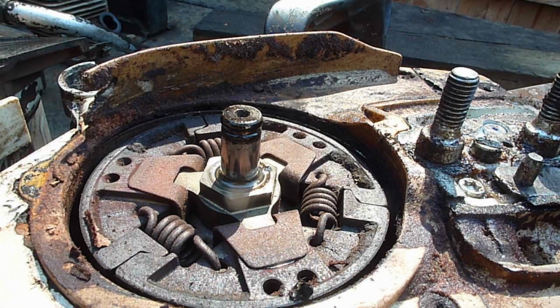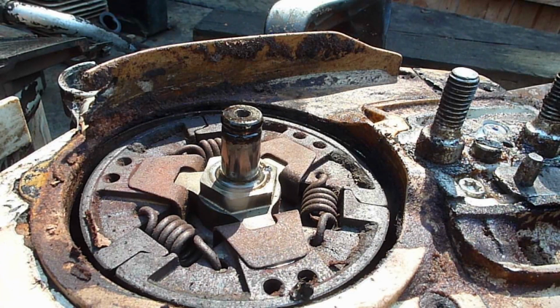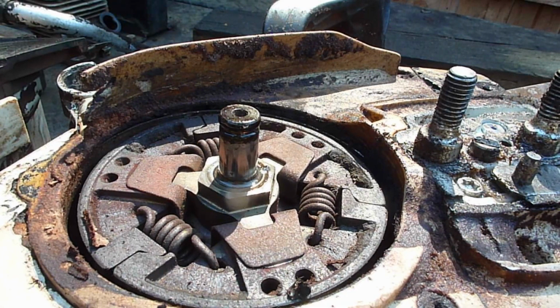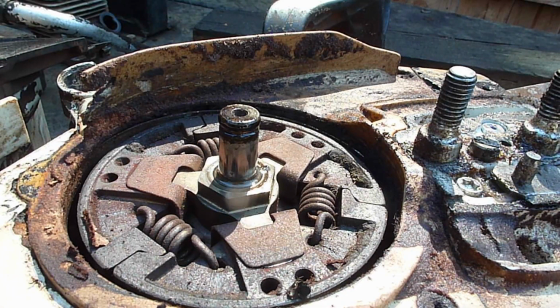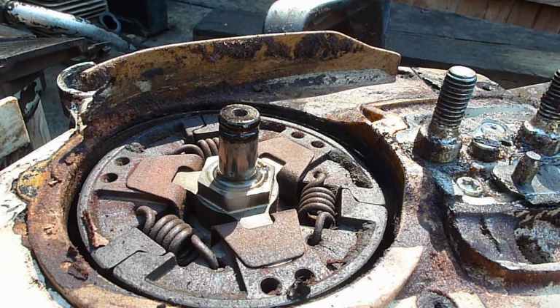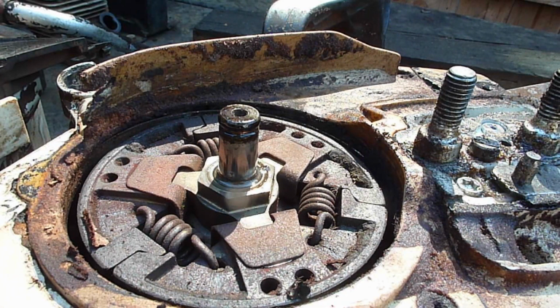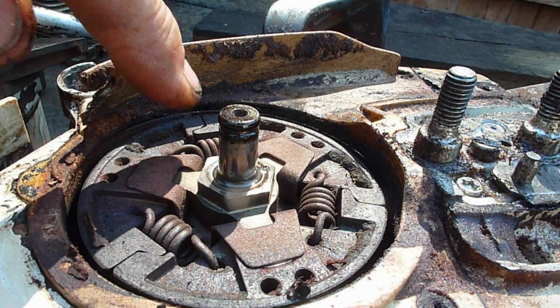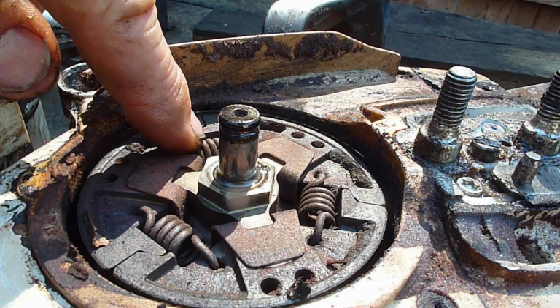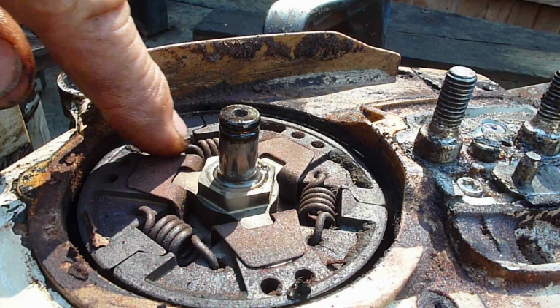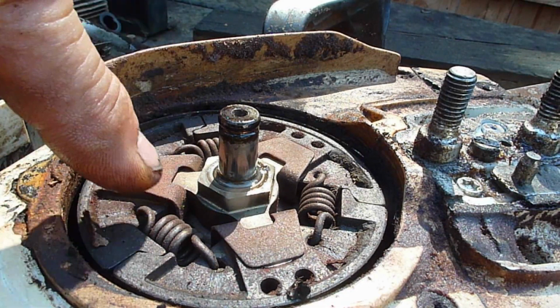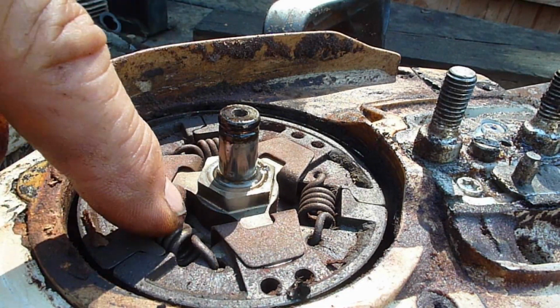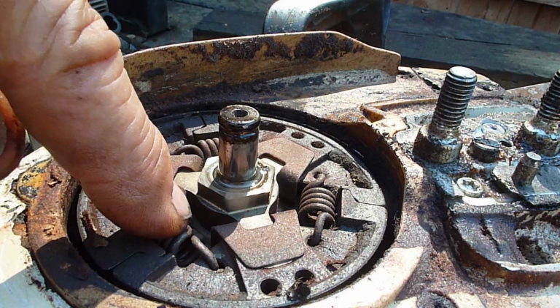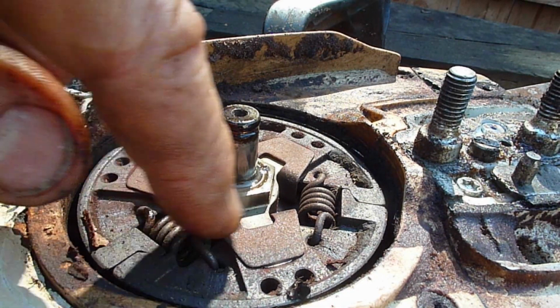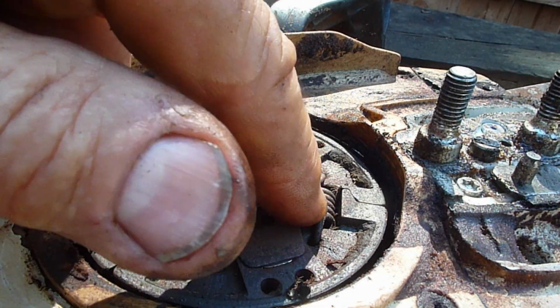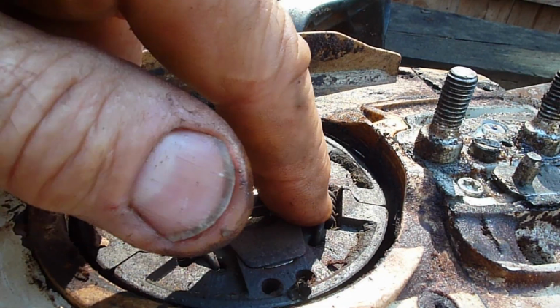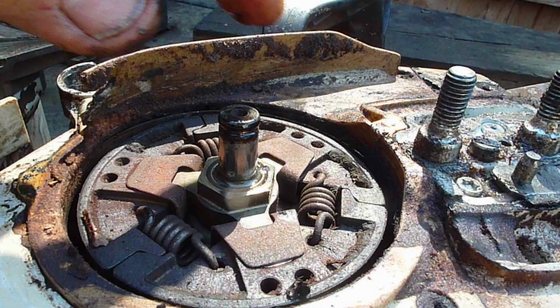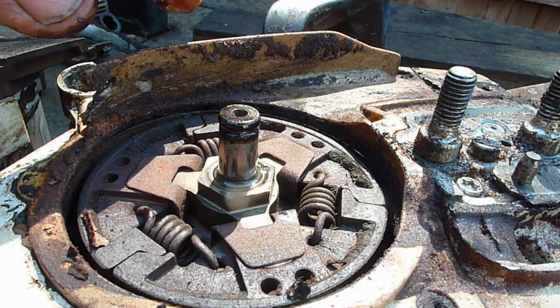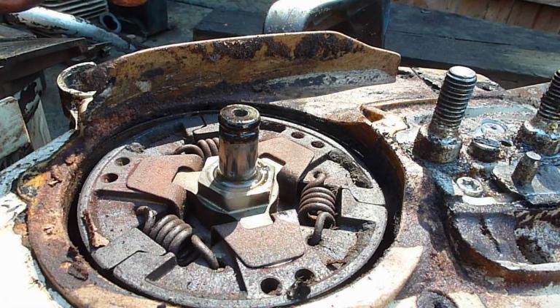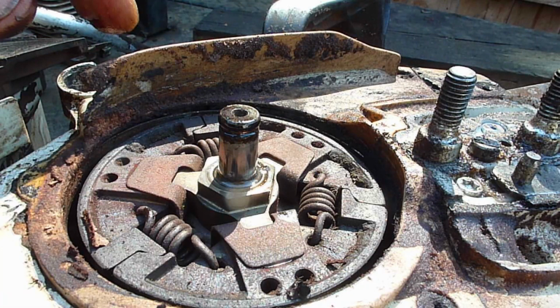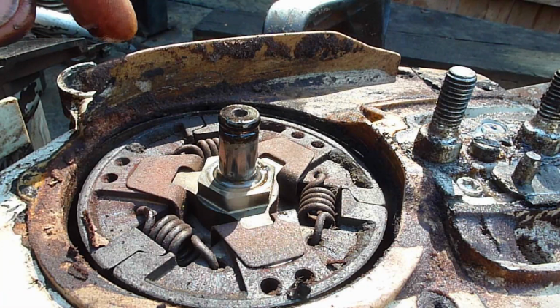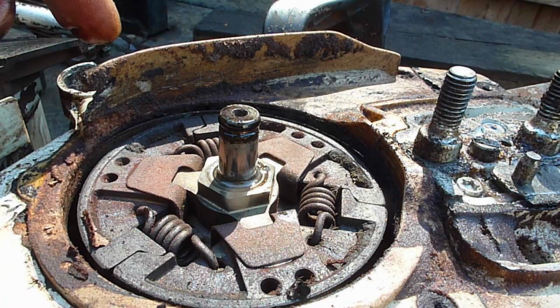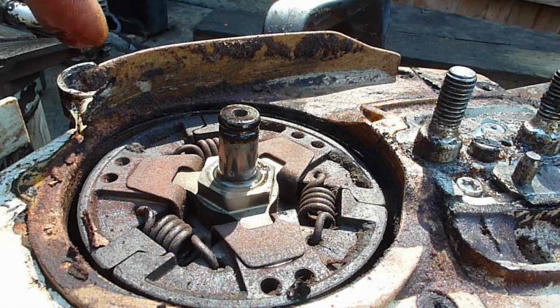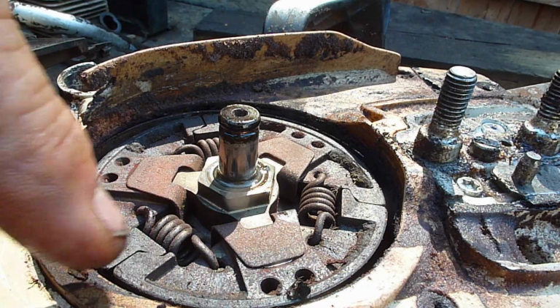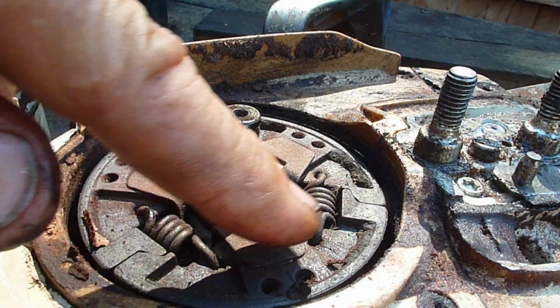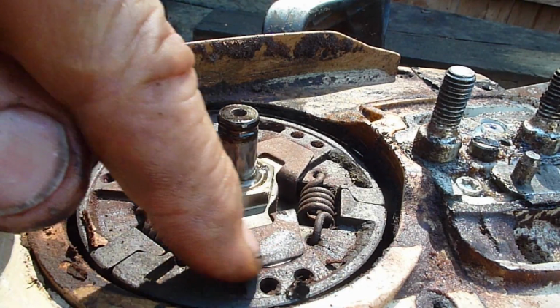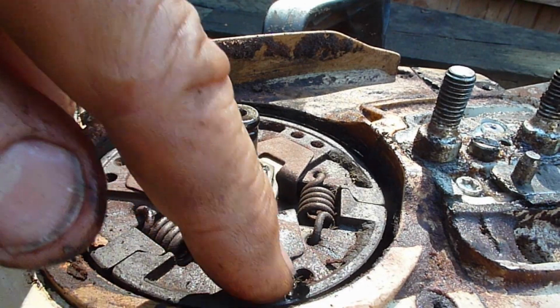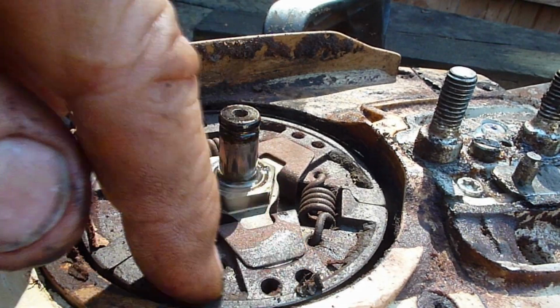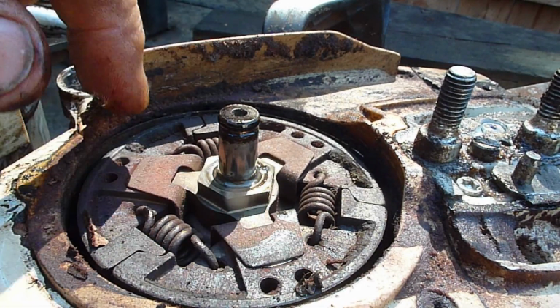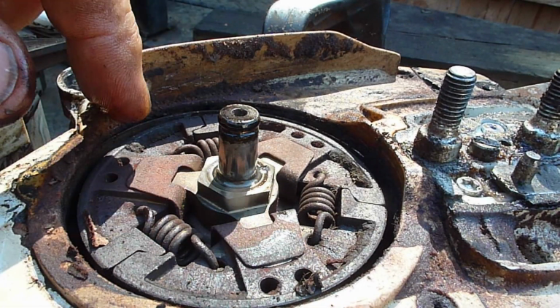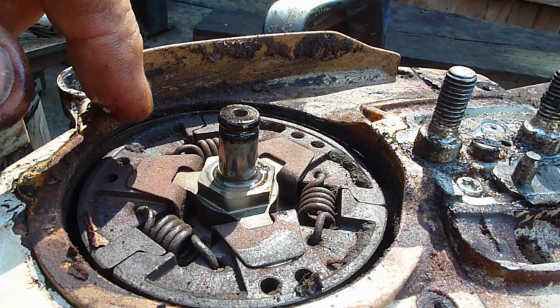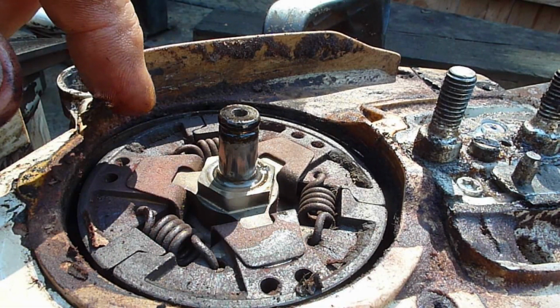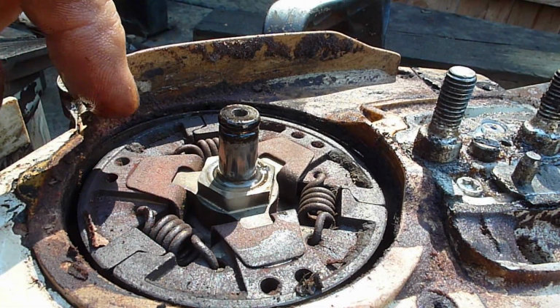While you have them opened up, inspect the three clutch springs to make sure none of the hooks are broken and none of the center hub areas are broken.